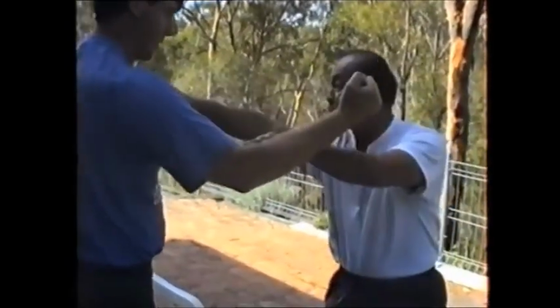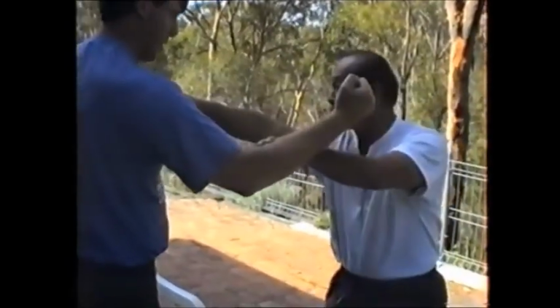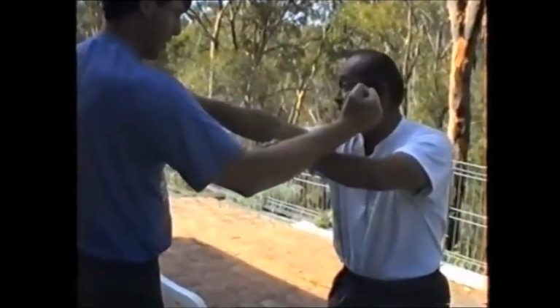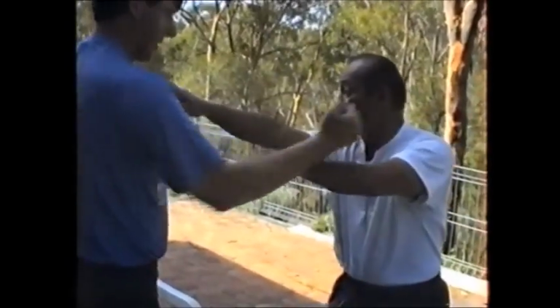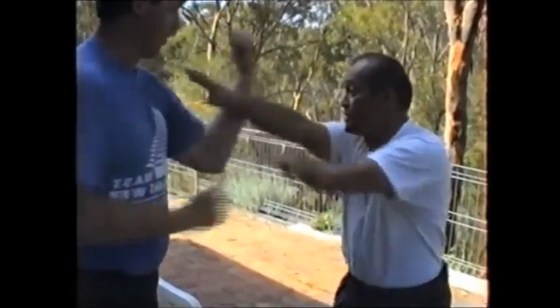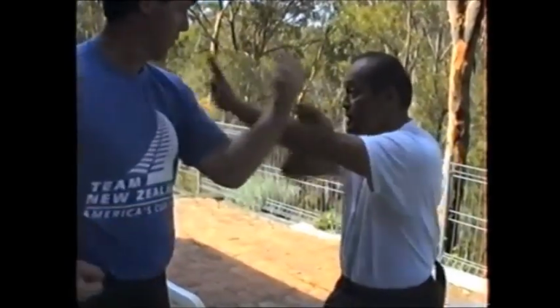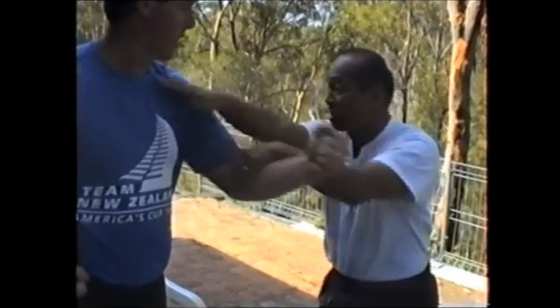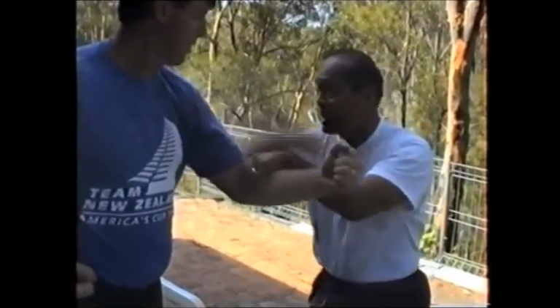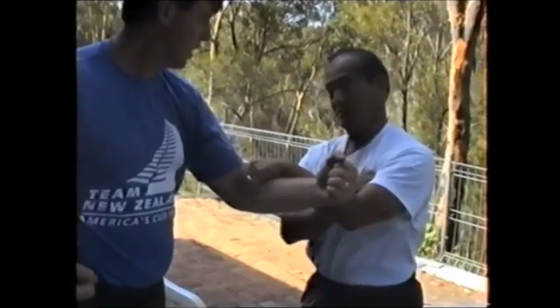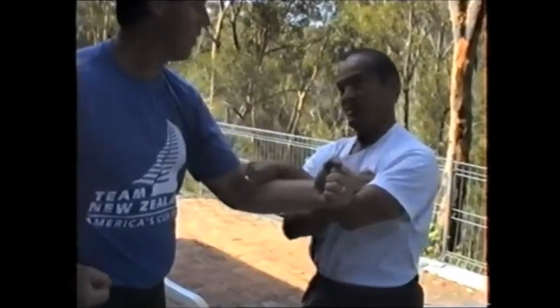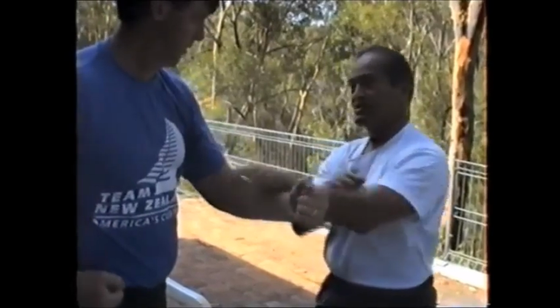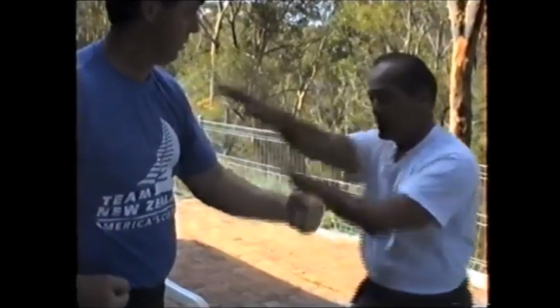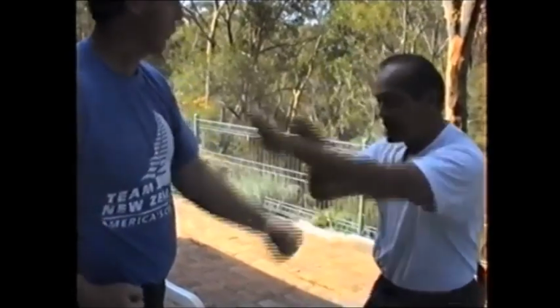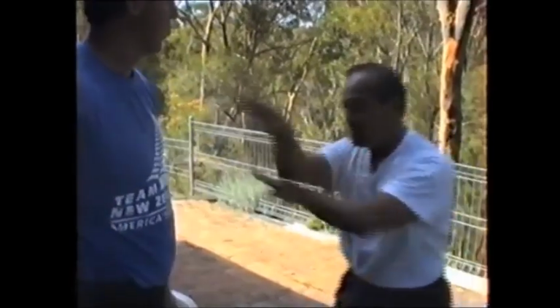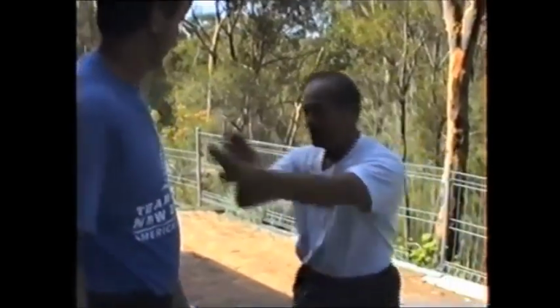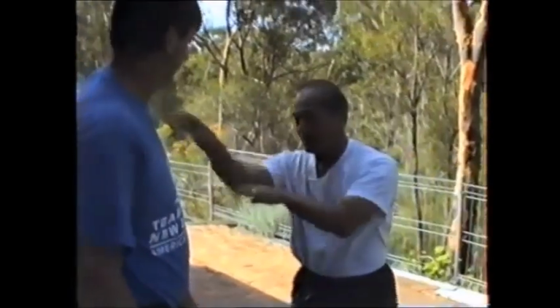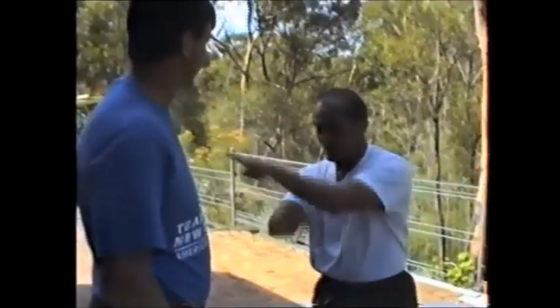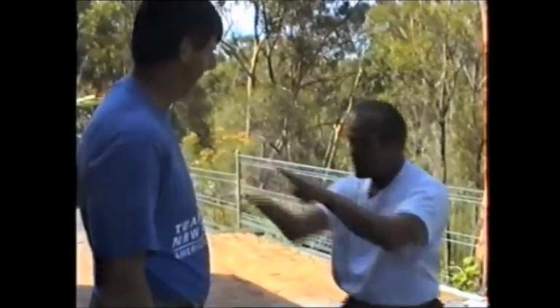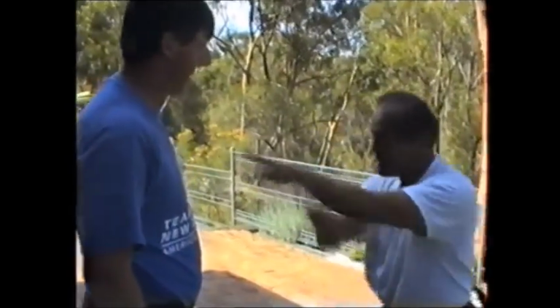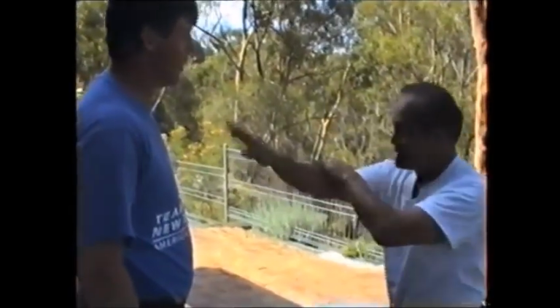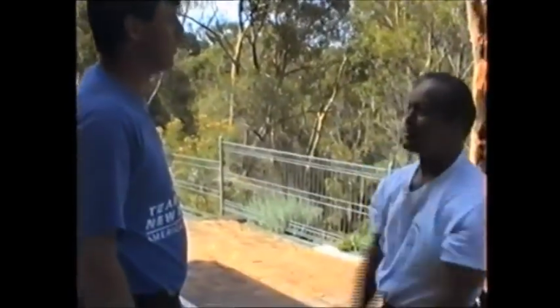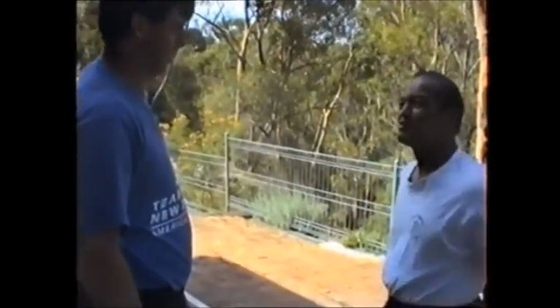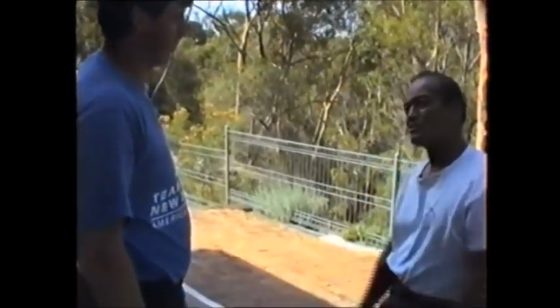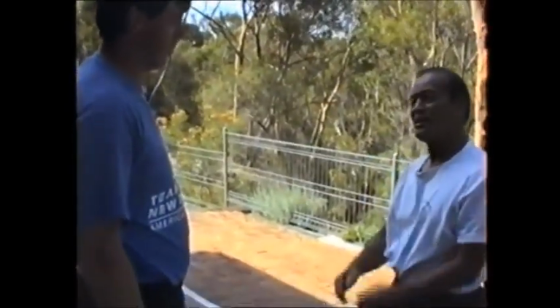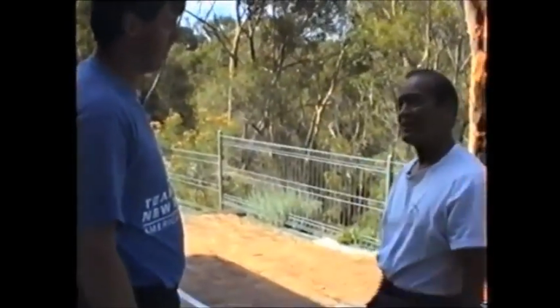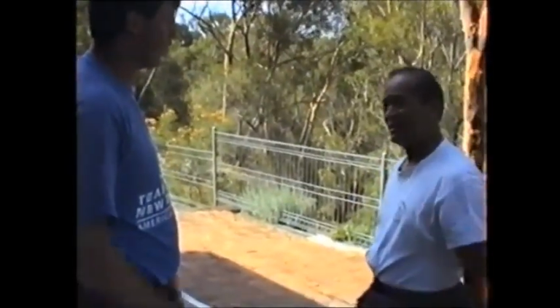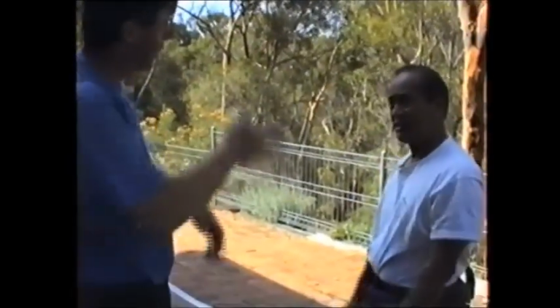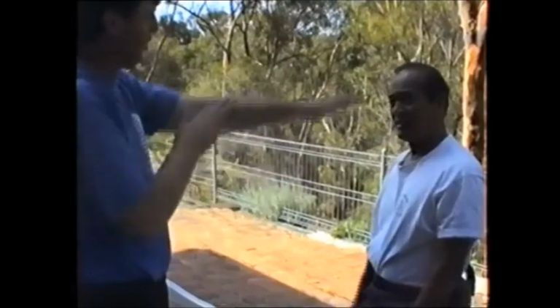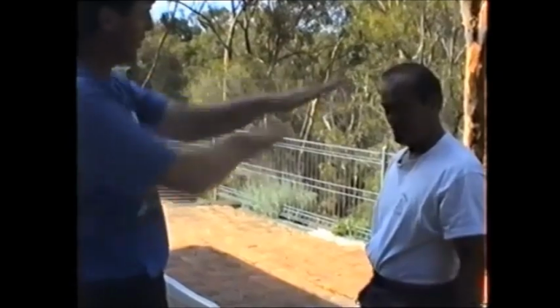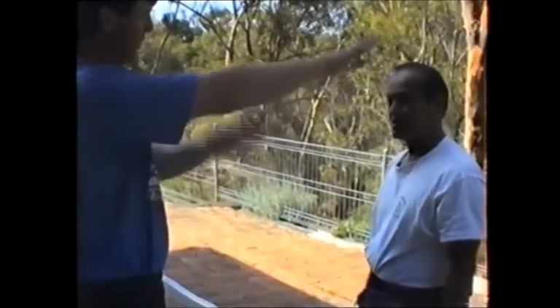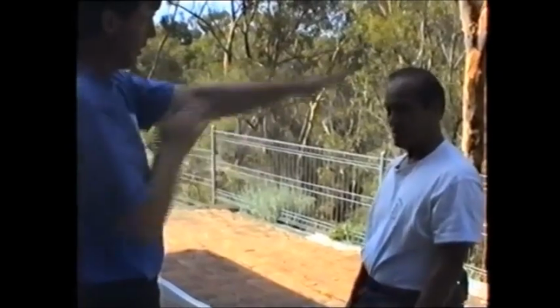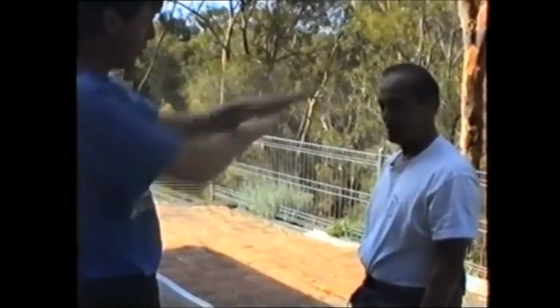And if you block with that hand, it comes like that. That's why they went like that. And they work it back like that. That's the B-U-G.